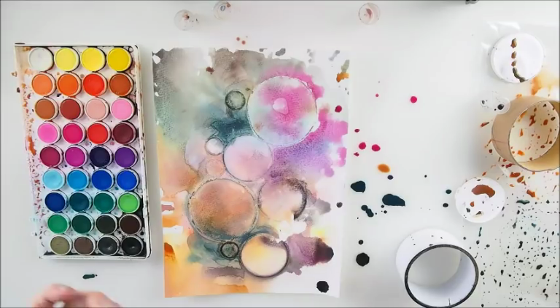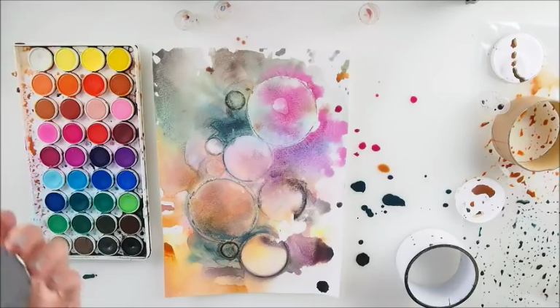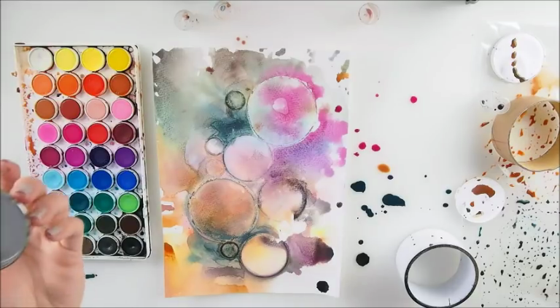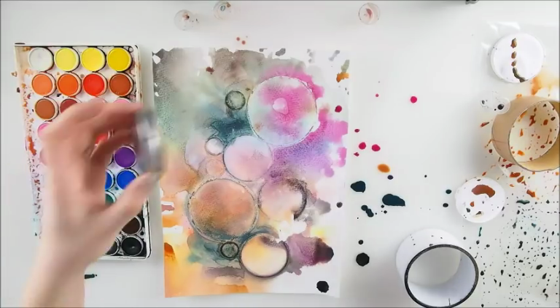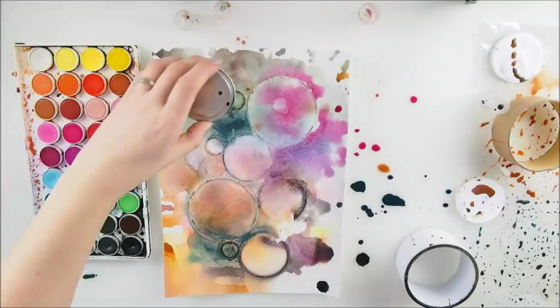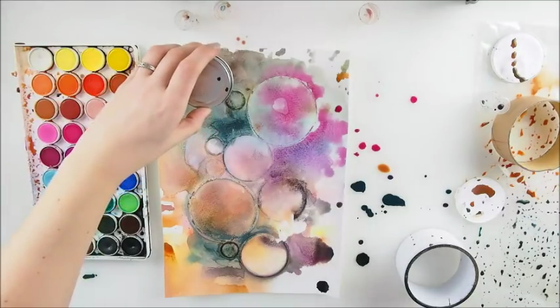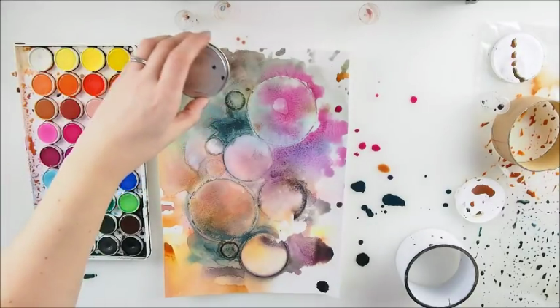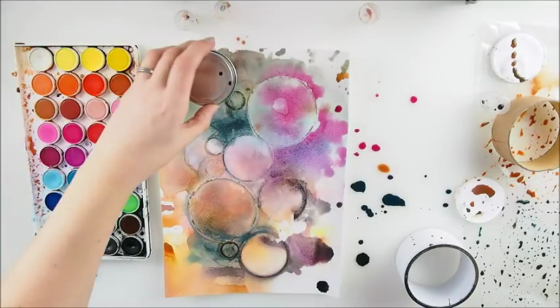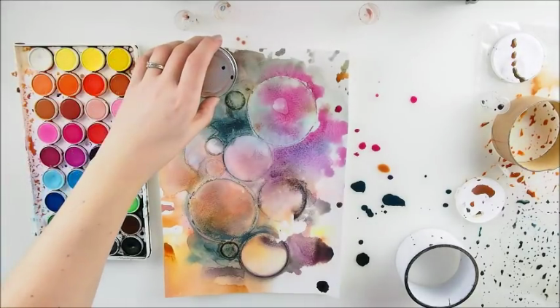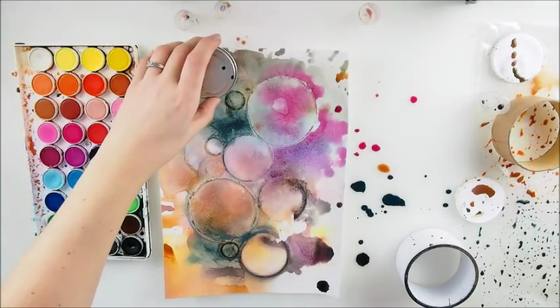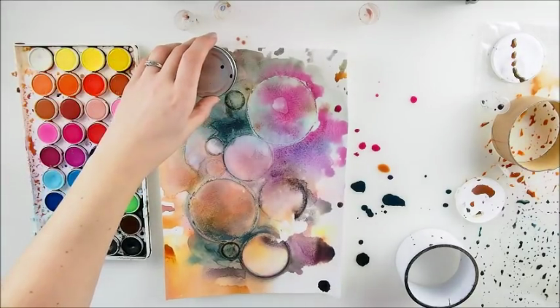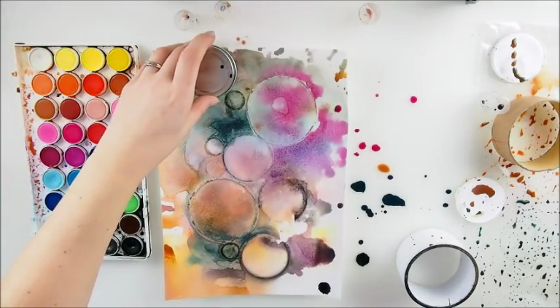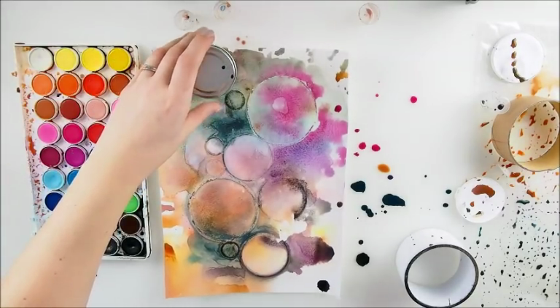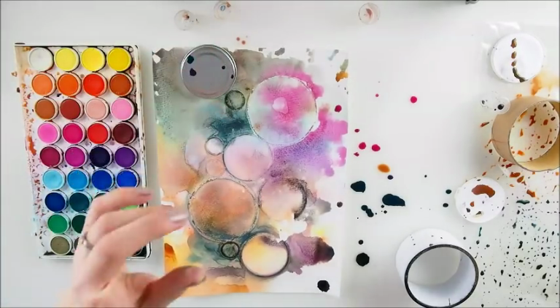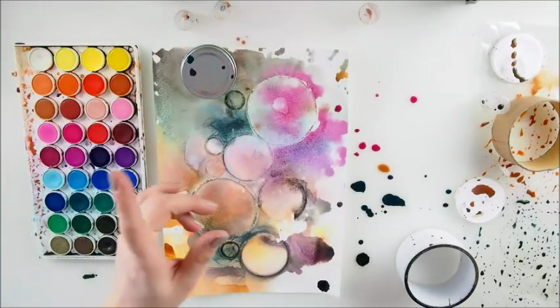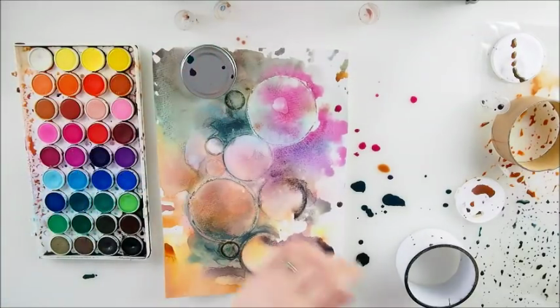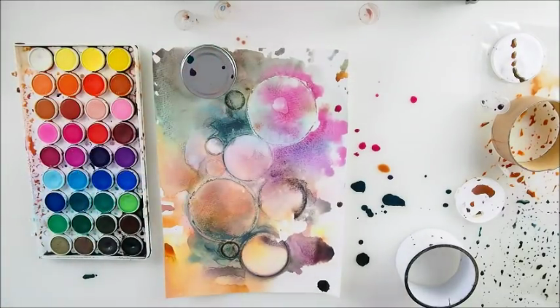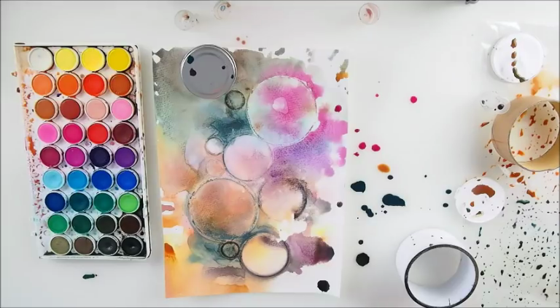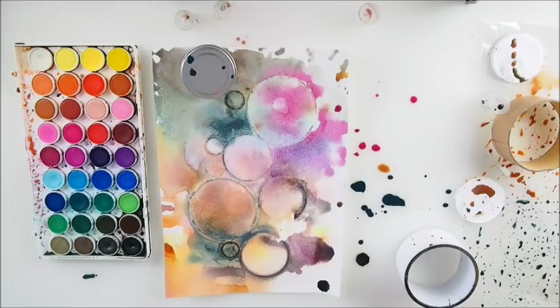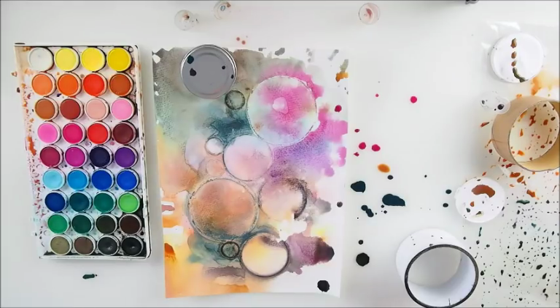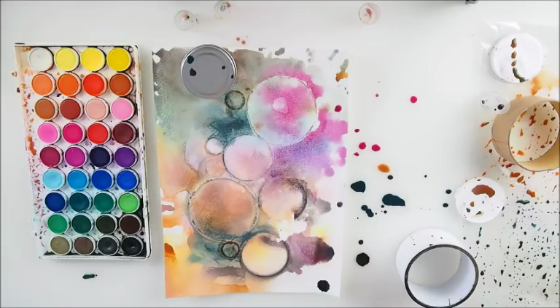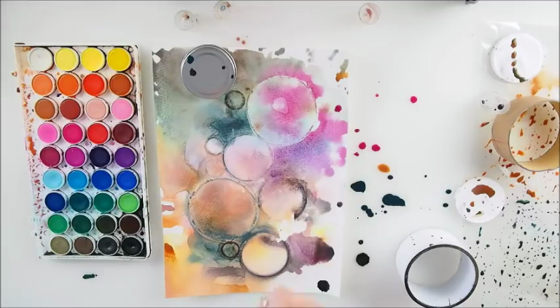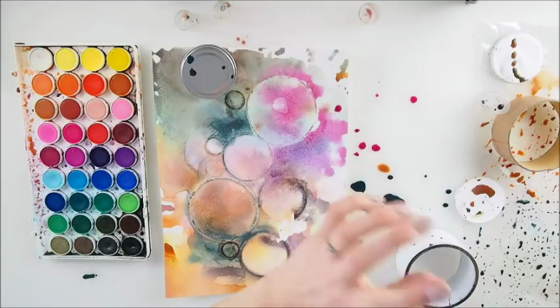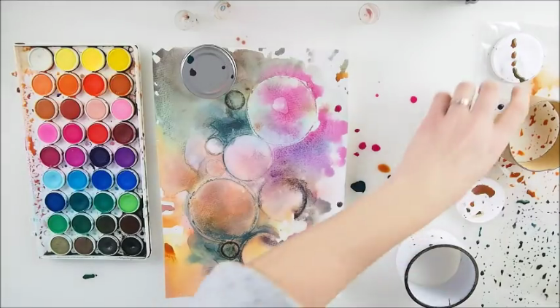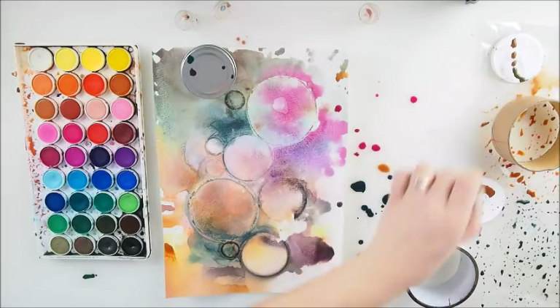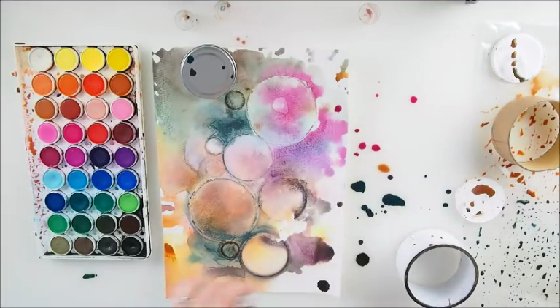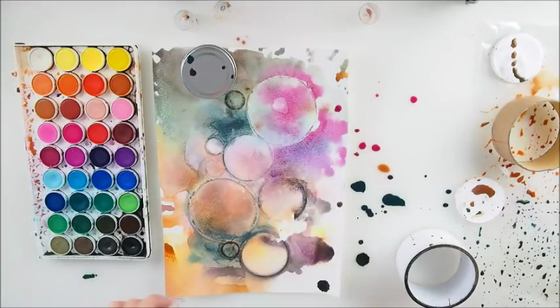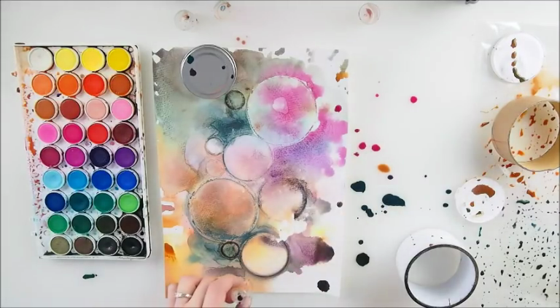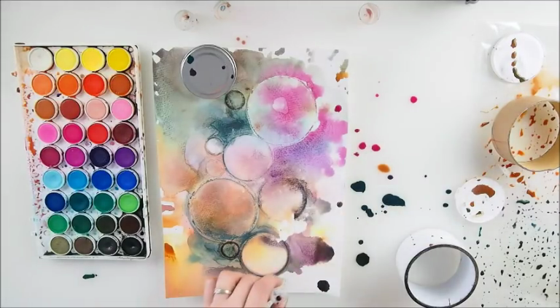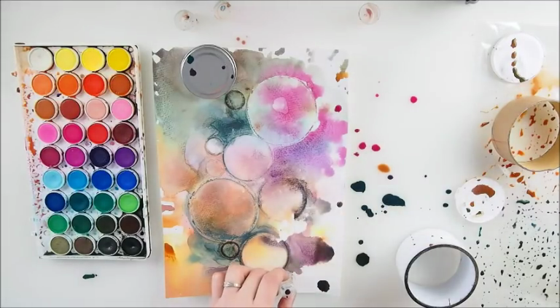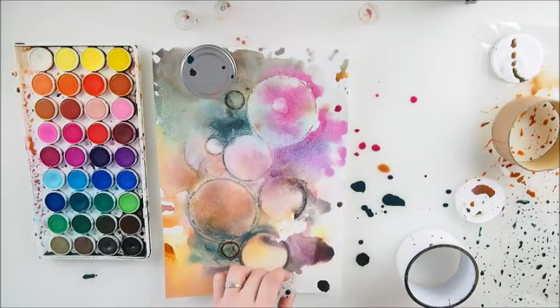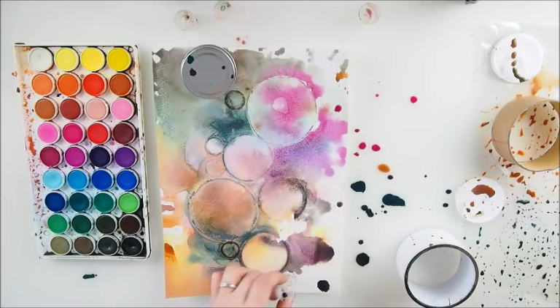I'm thinking — since I loved the metal one — maybe this will work equally beautifully. I'm gonna try and put the metal one here, and maybe the small ones yet again.